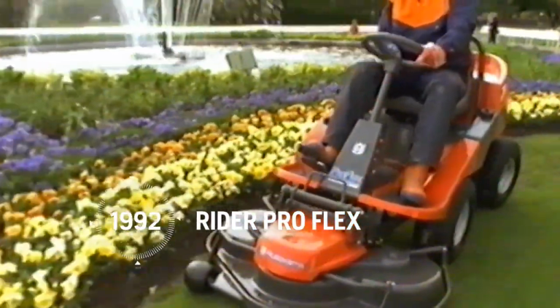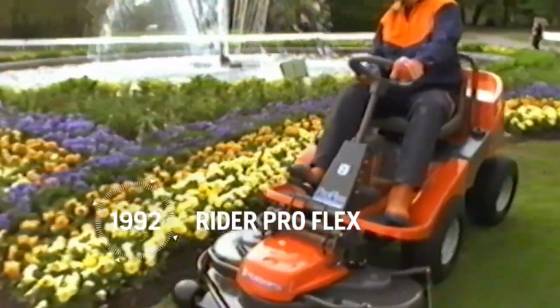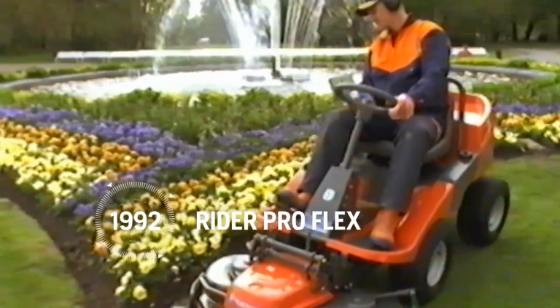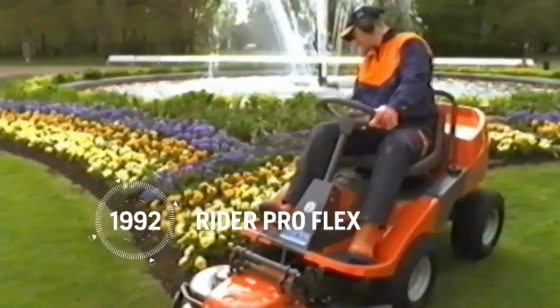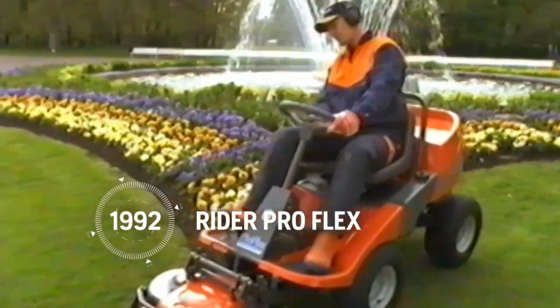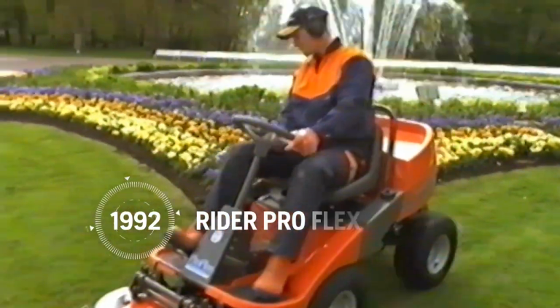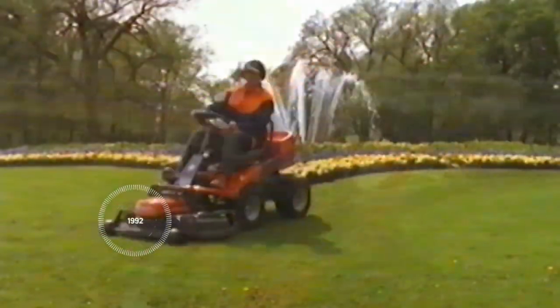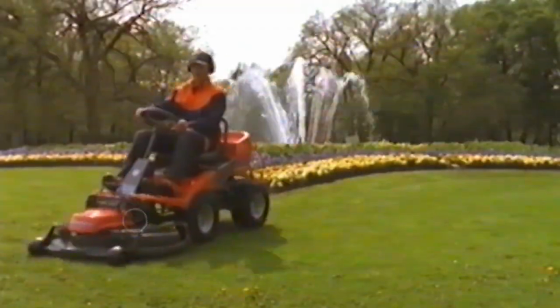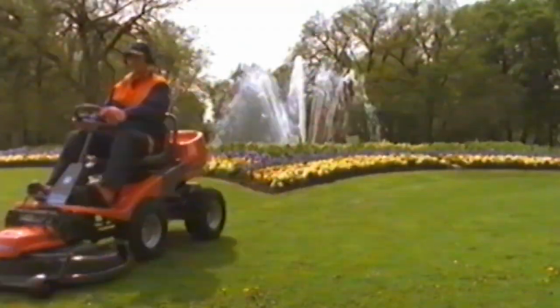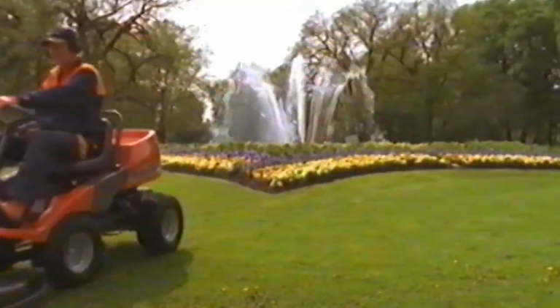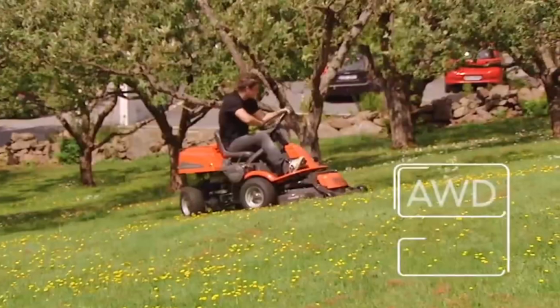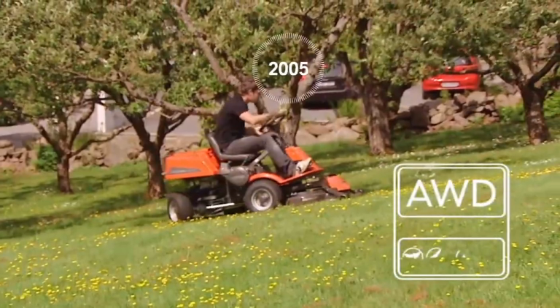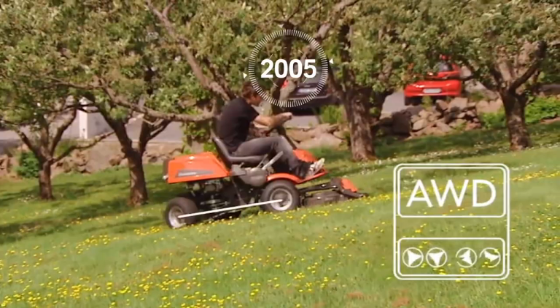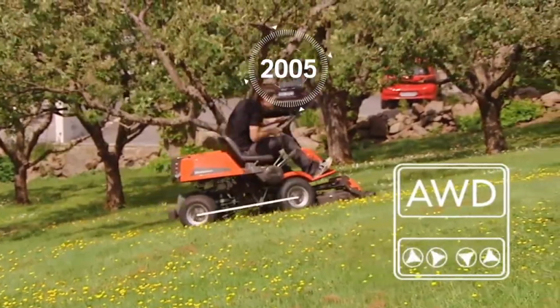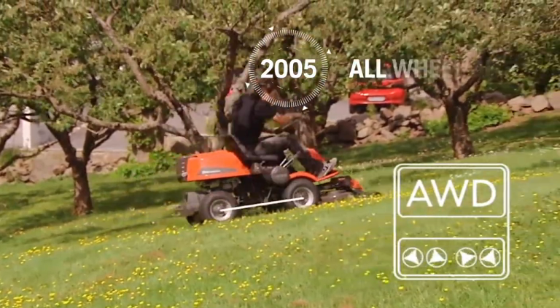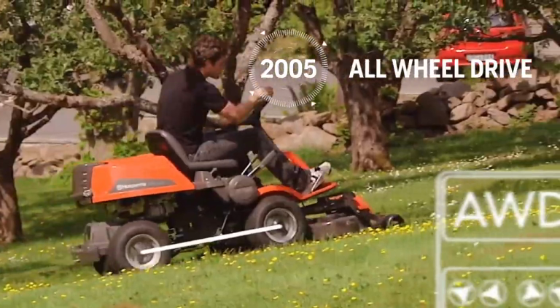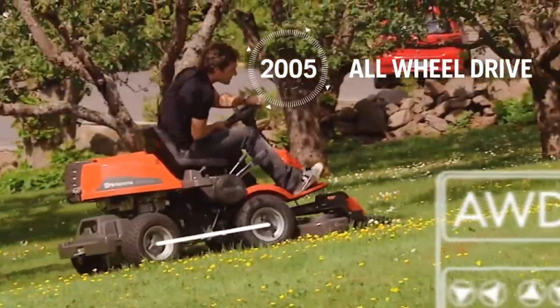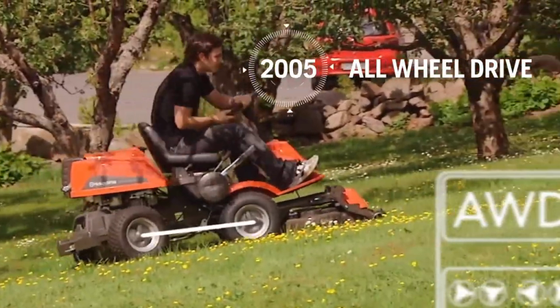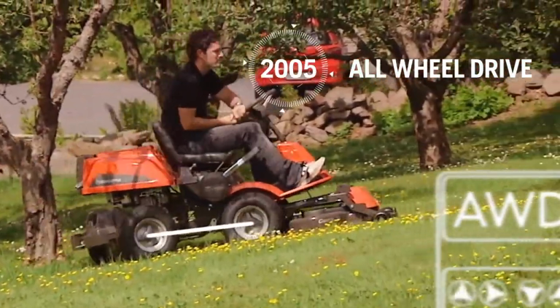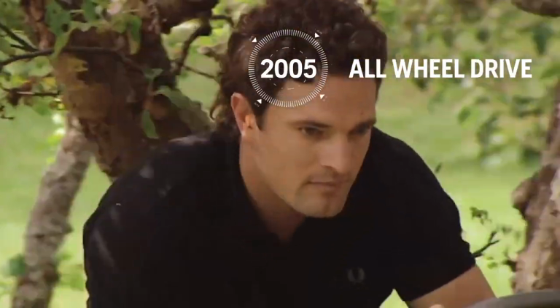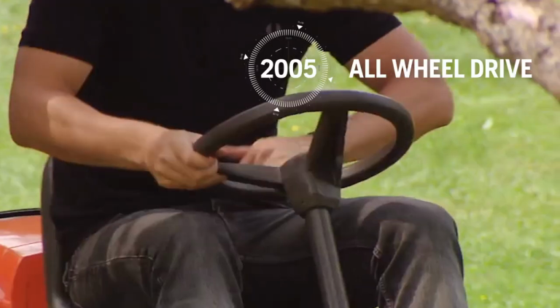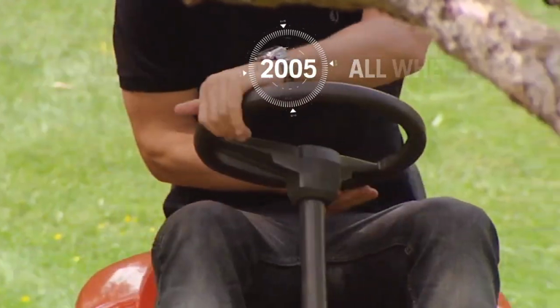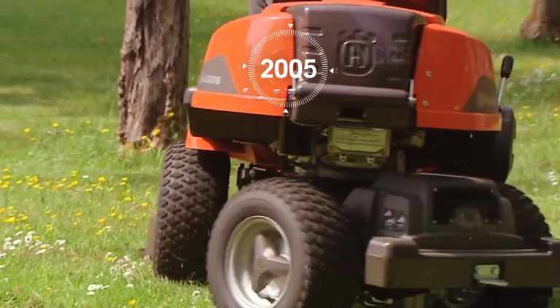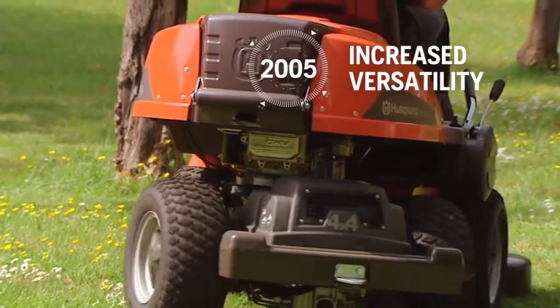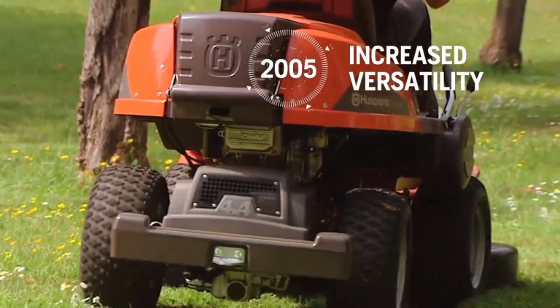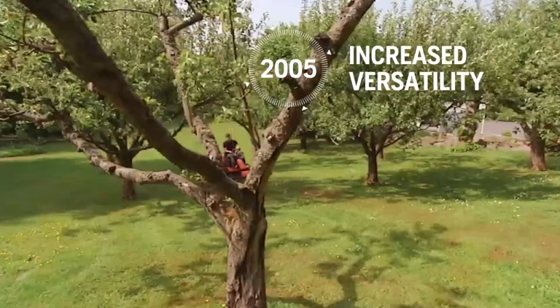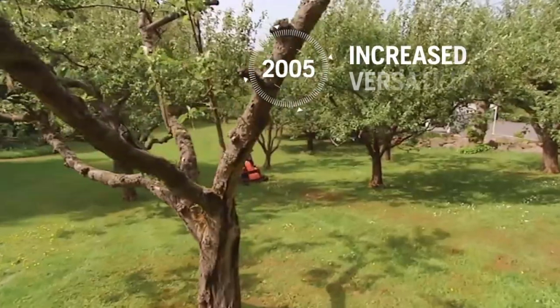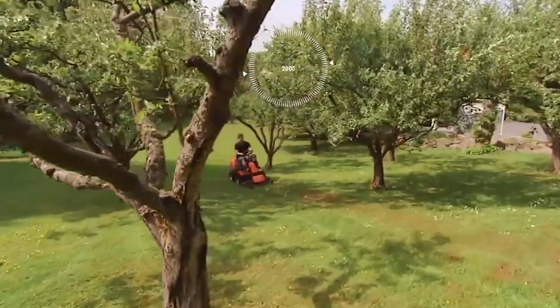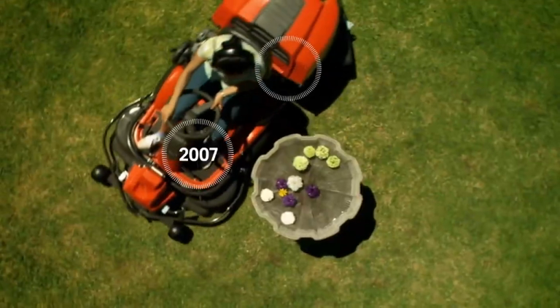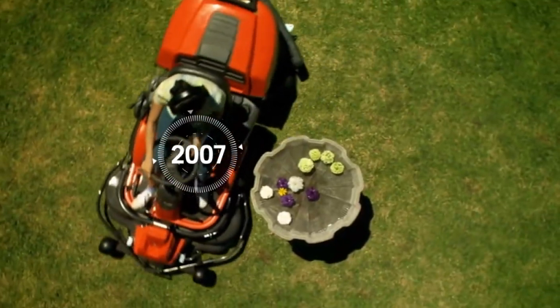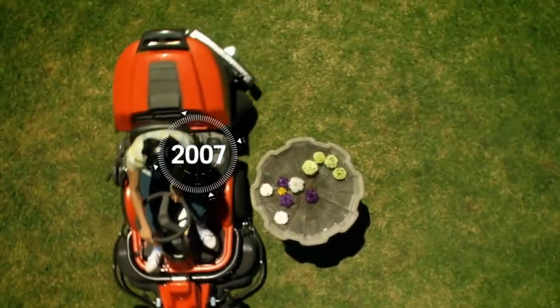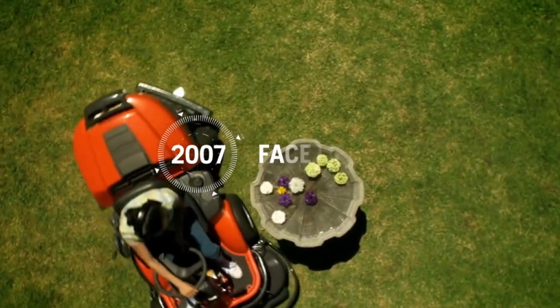This made the new Rider ProFlex model popular among people working full-time in parks and gardens. In 2005, Husqvarna produced its first all-wheel drive Rider model, which further increased its versatility.